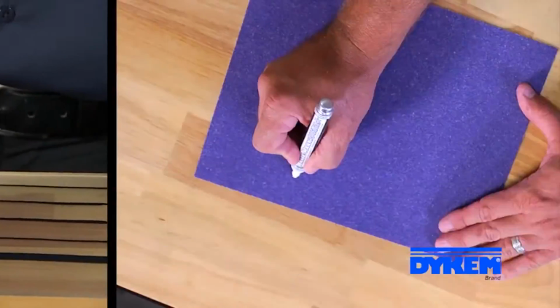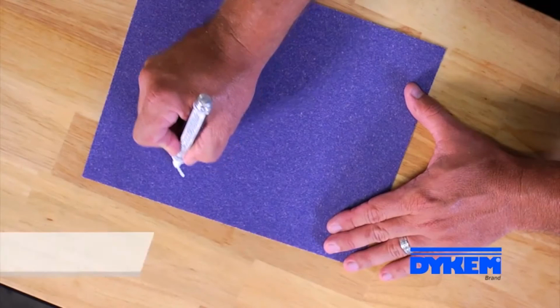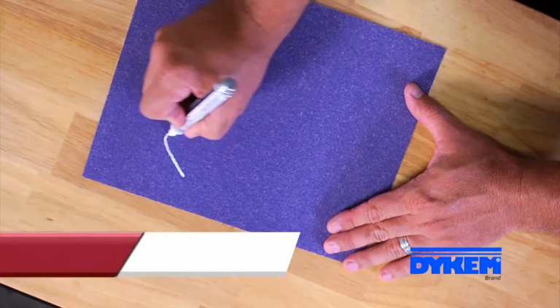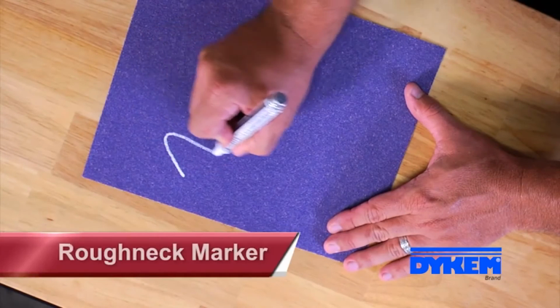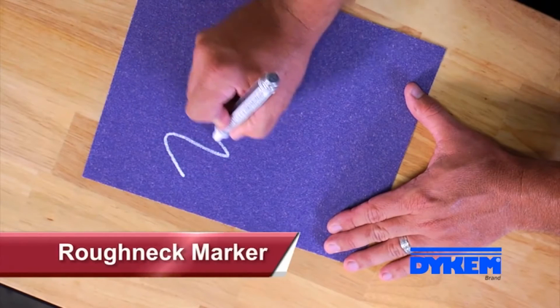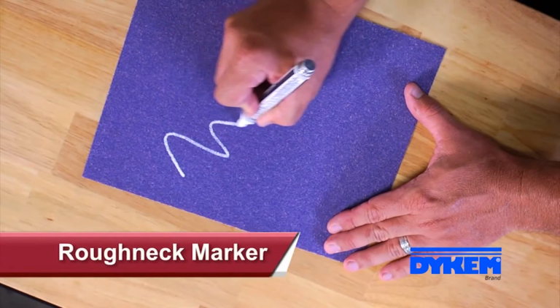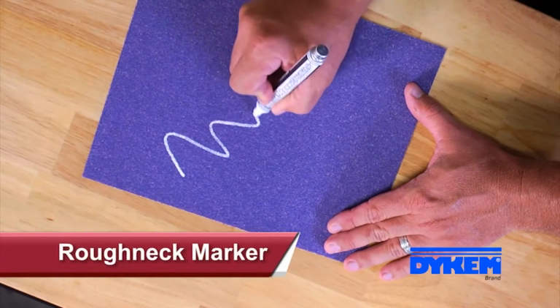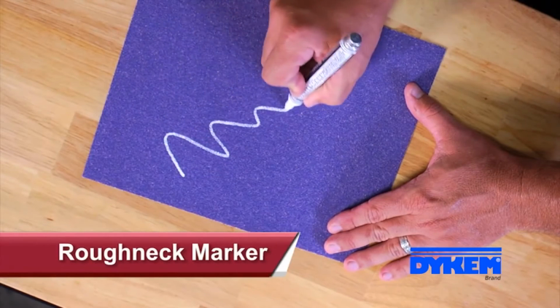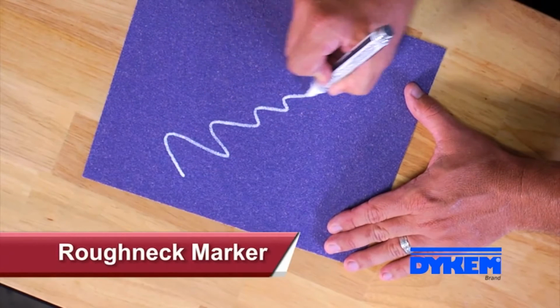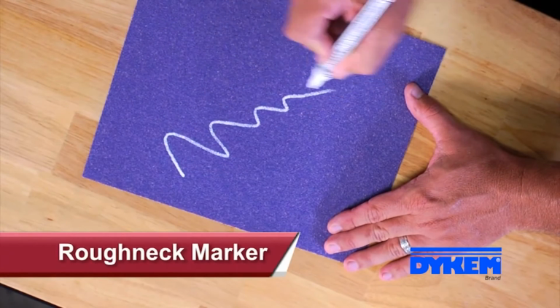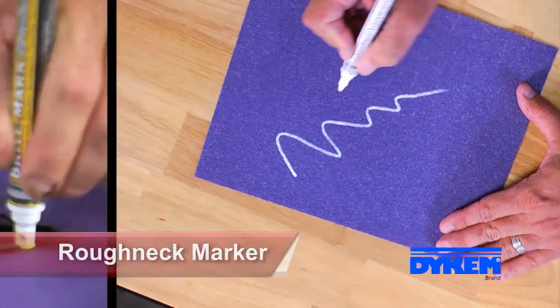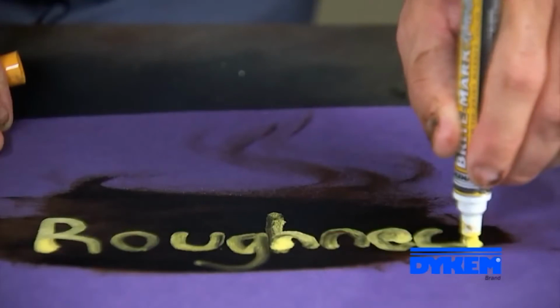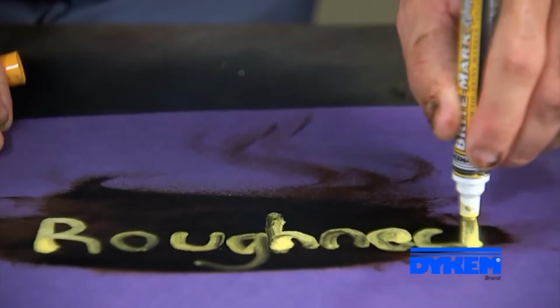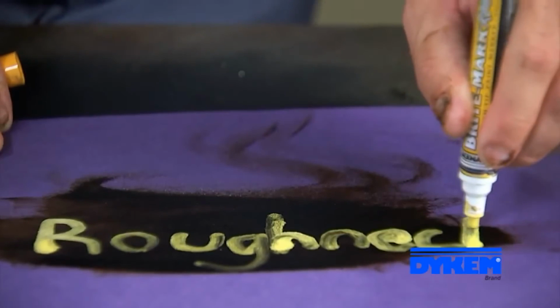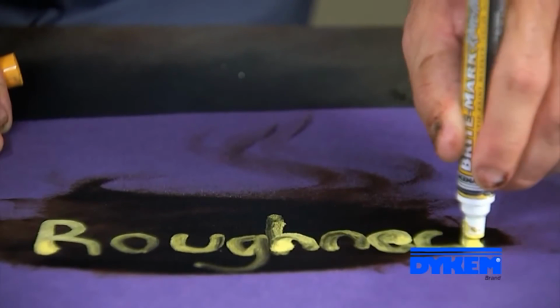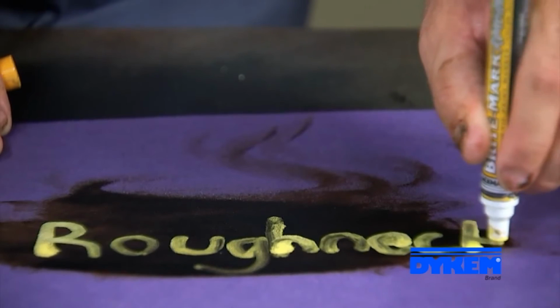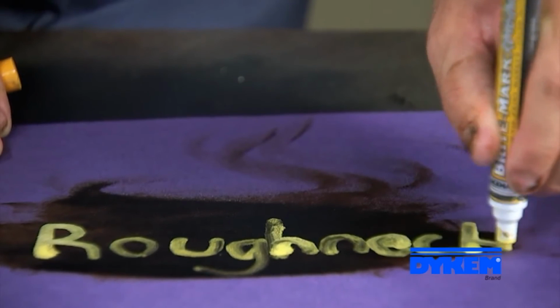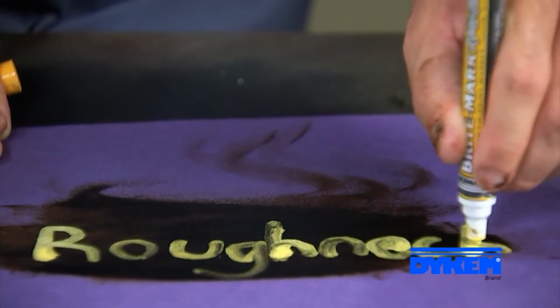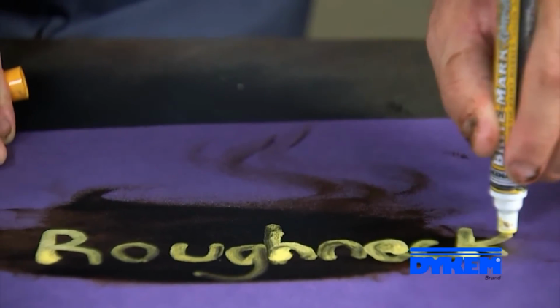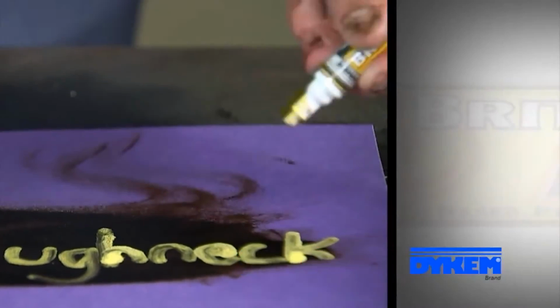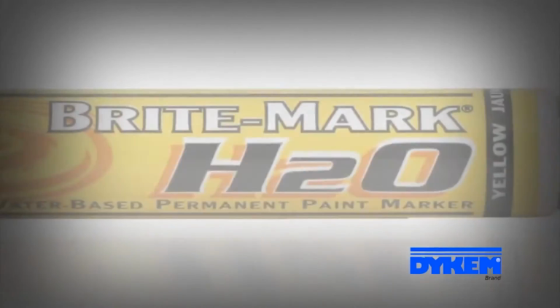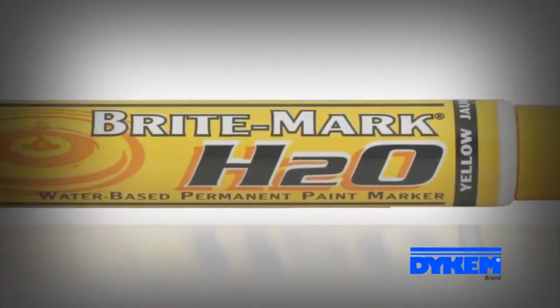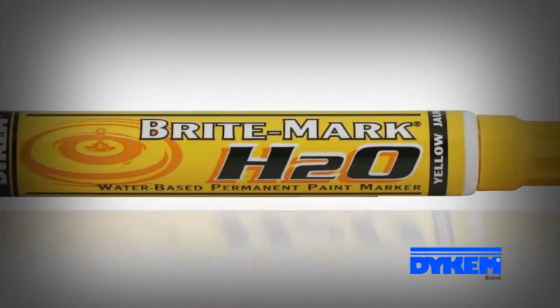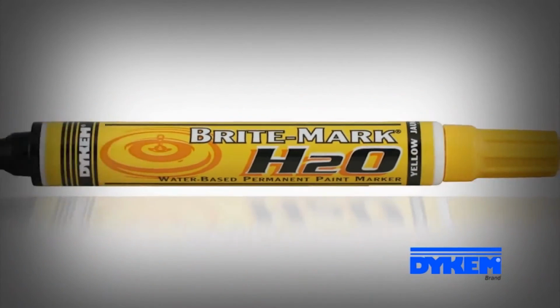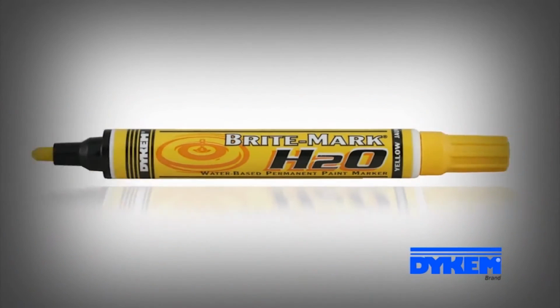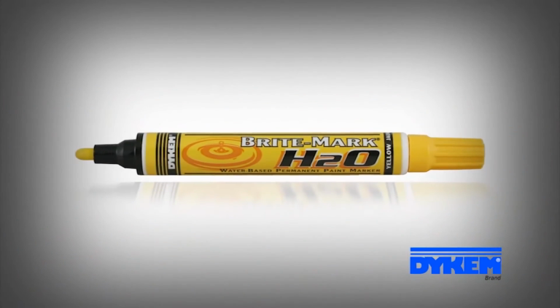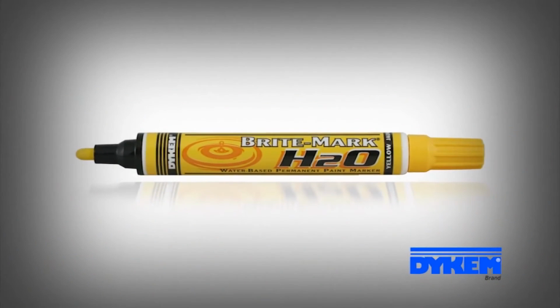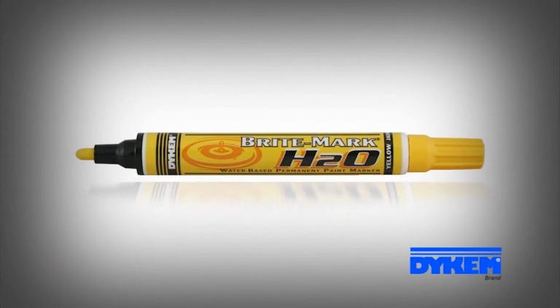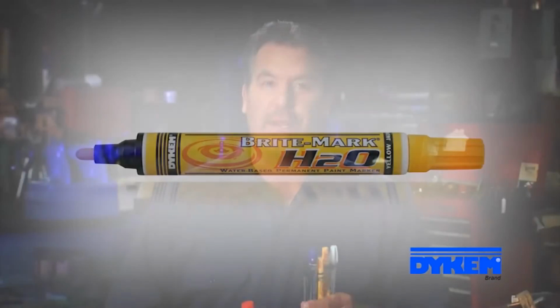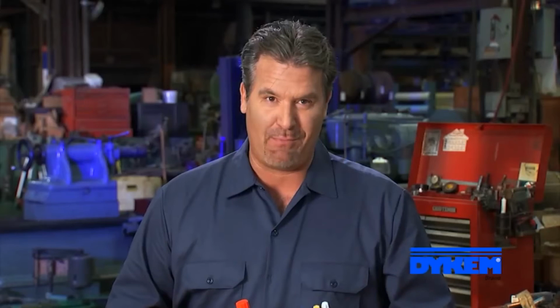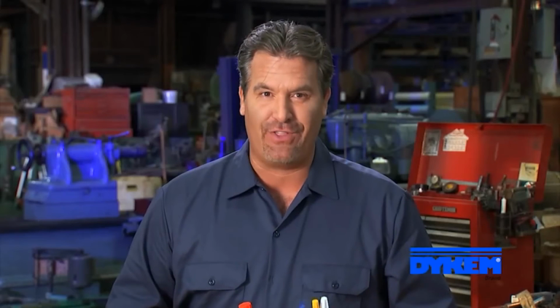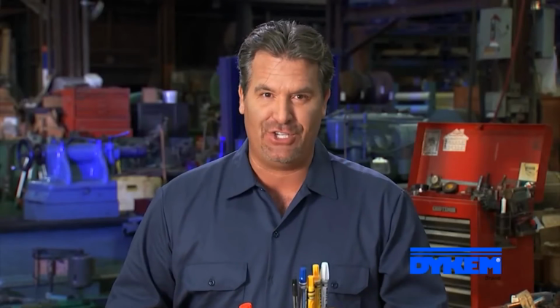There's even an extra durable nib version that marks on rough surfaces through grease and oil. And if a water-based paint formulation is needed, you guessed it, we've got a Brightmark for that too.